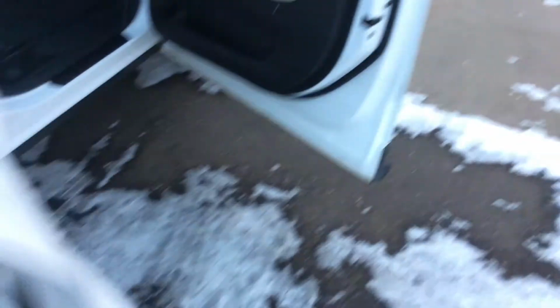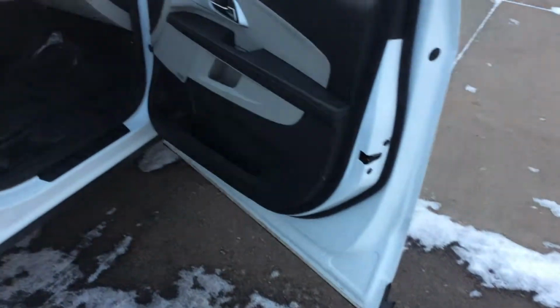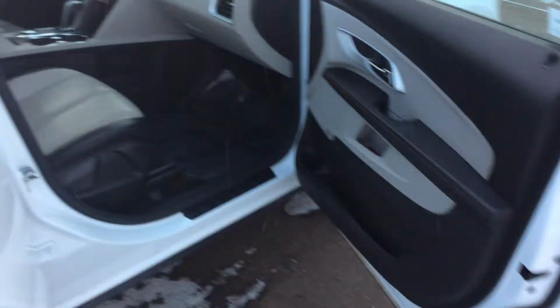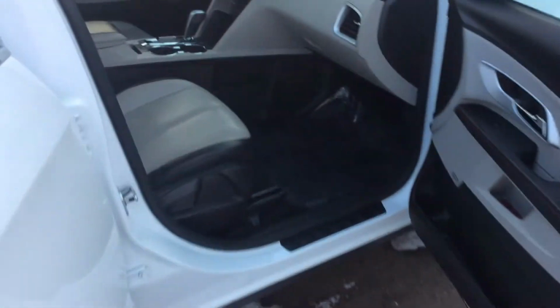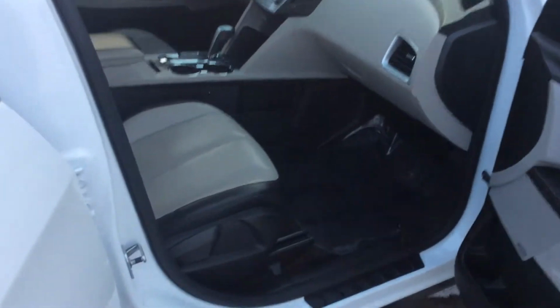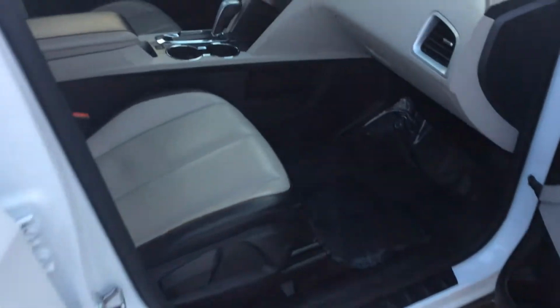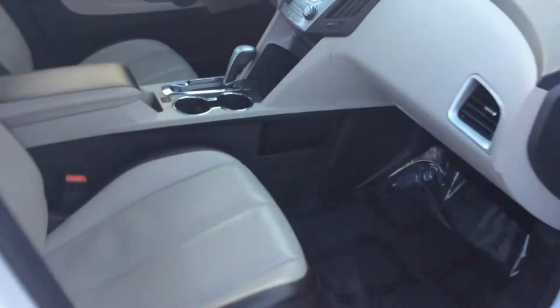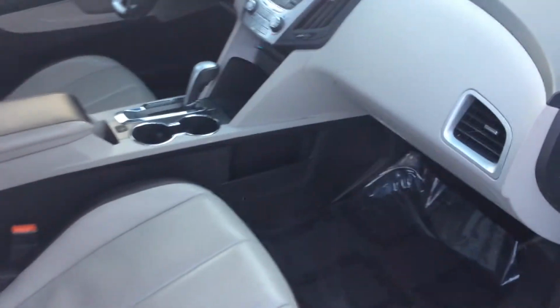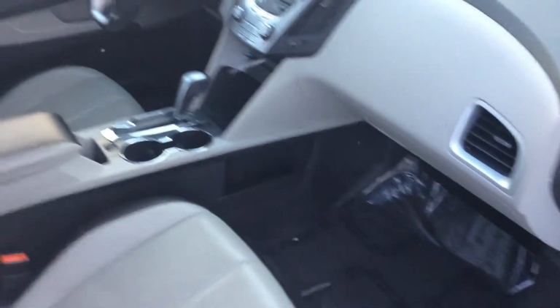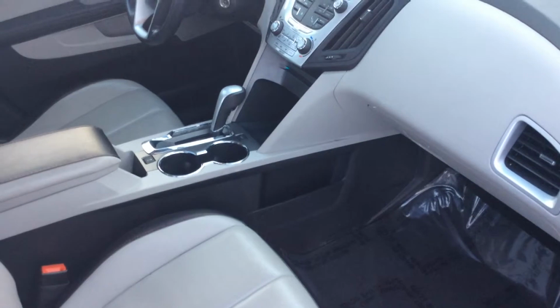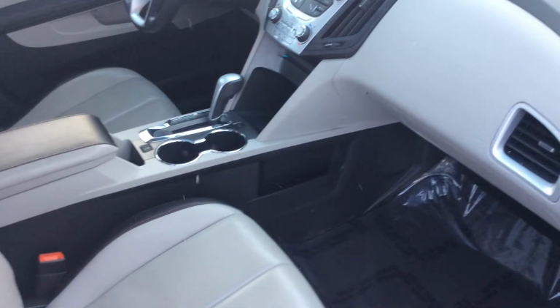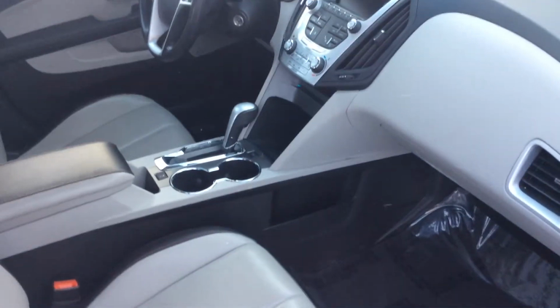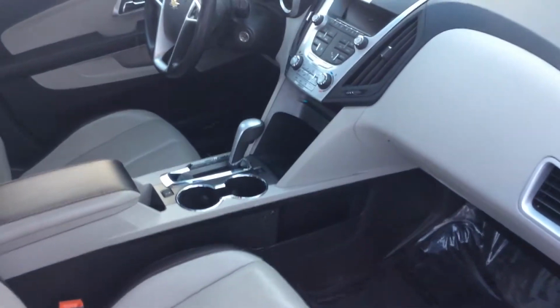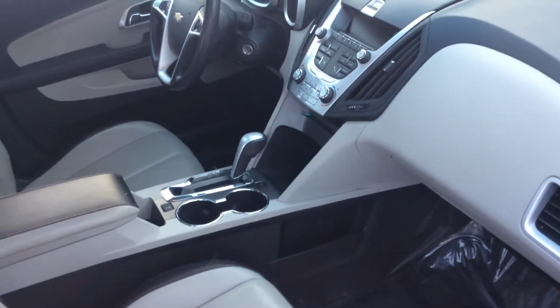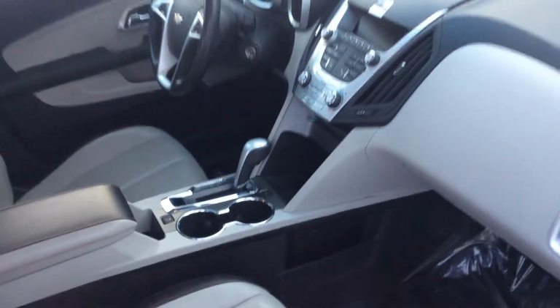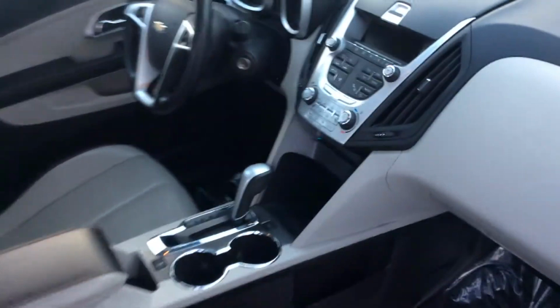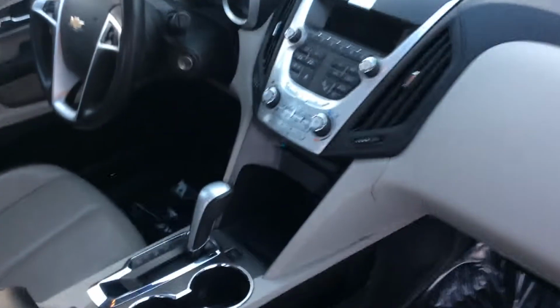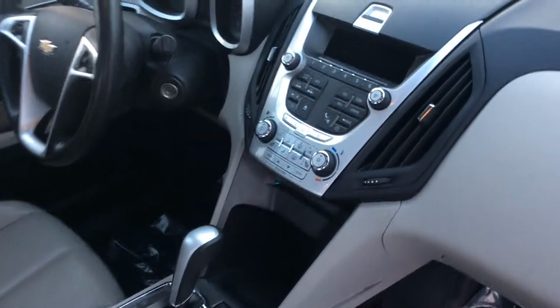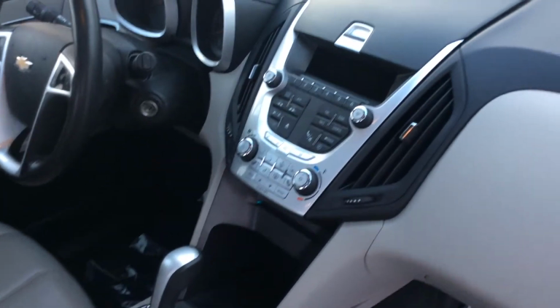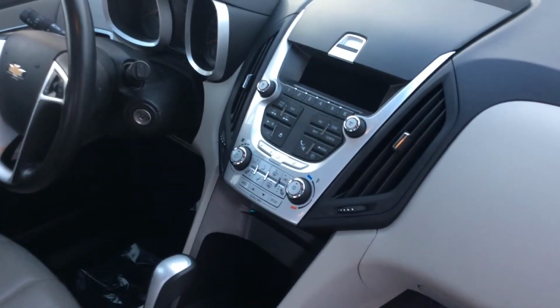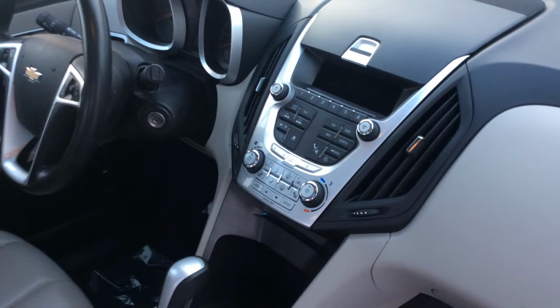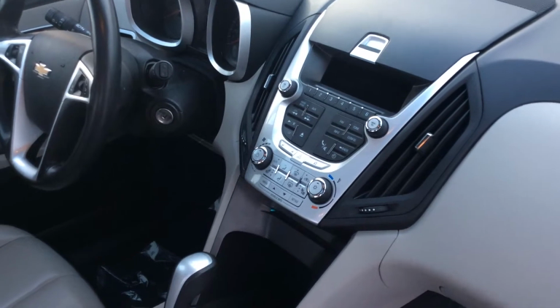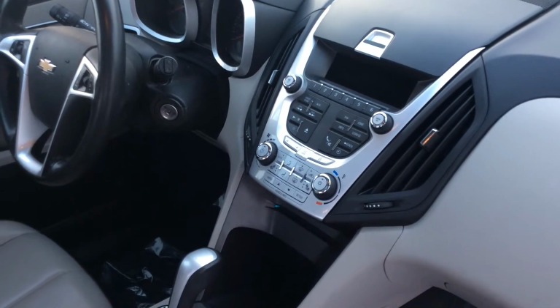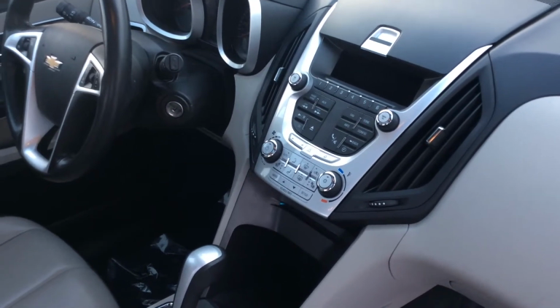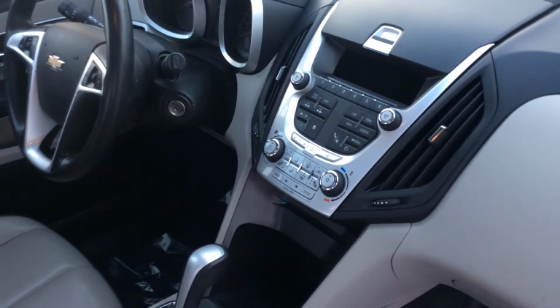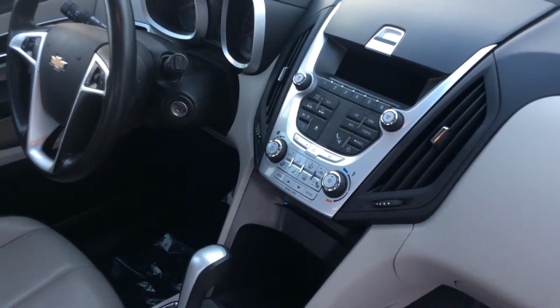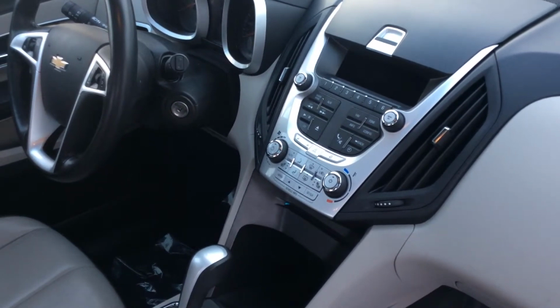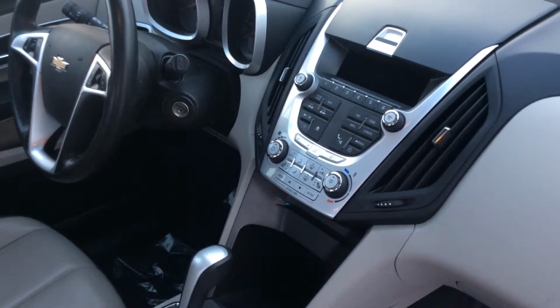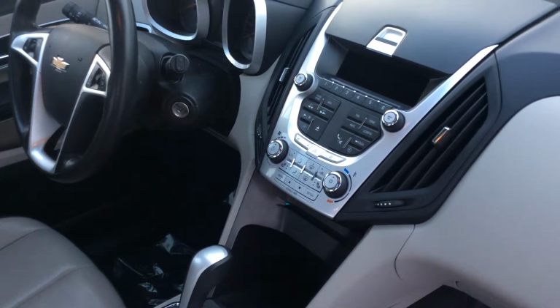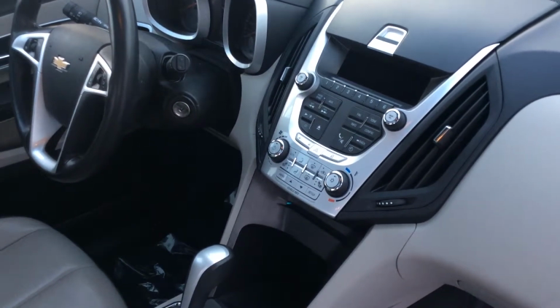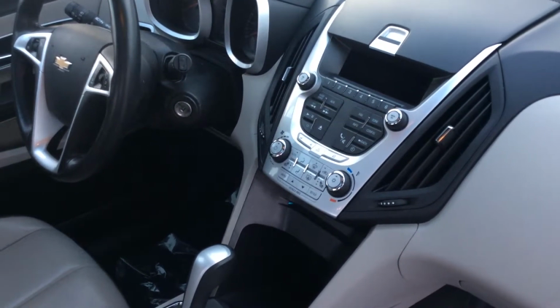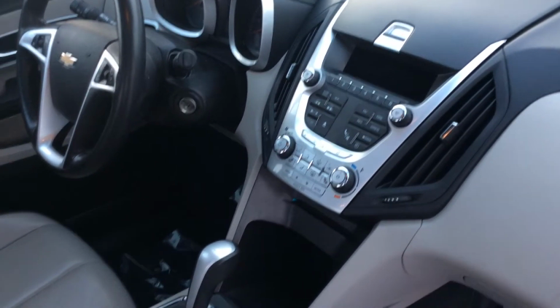Coming around to the front, it does have a manual adjusting passenger seat and a power driver seat. It has an AM/FM radio, CD player, heated leather seats, and climate controls.